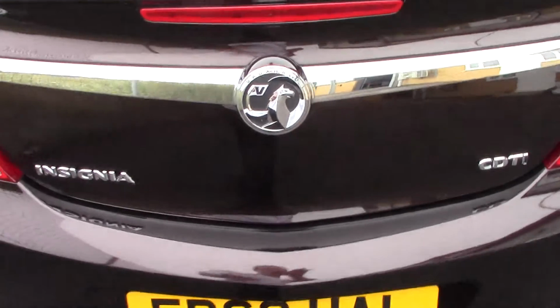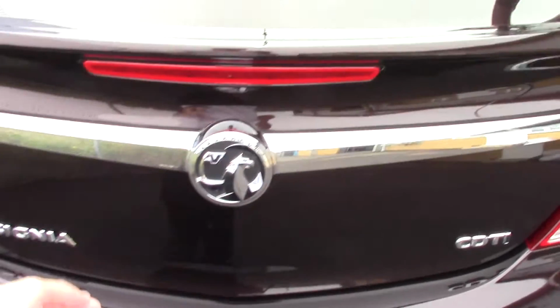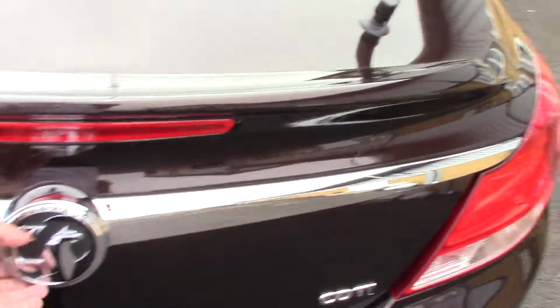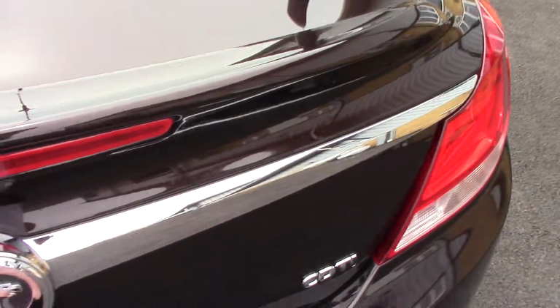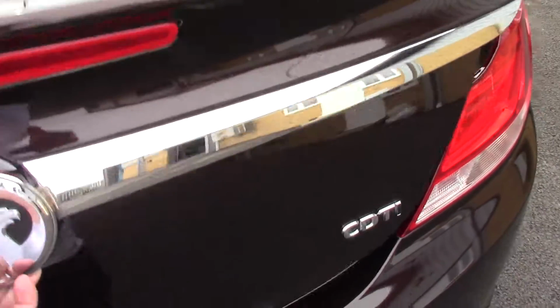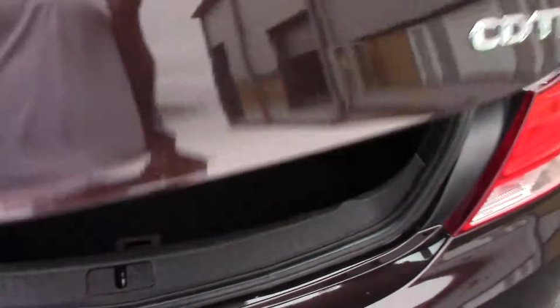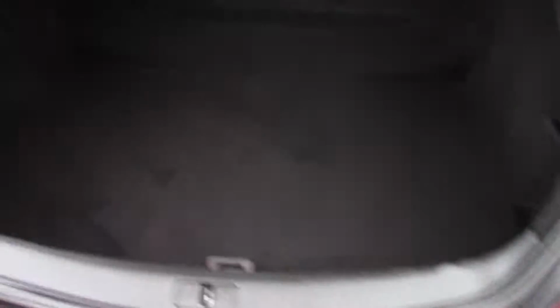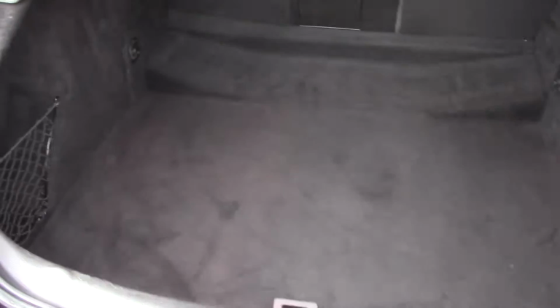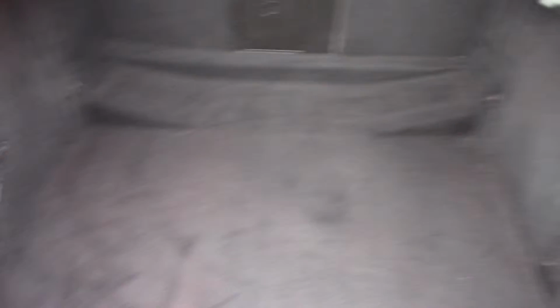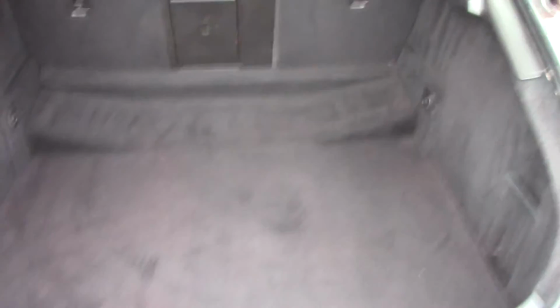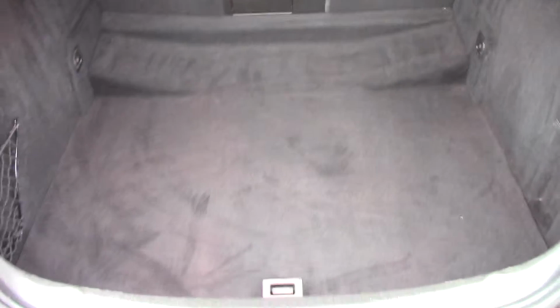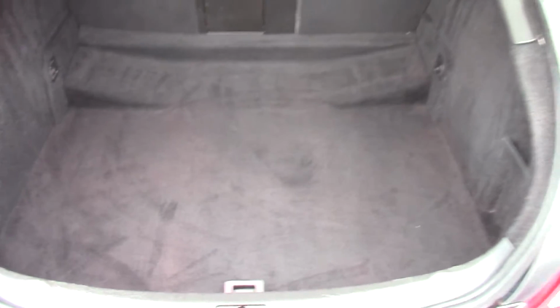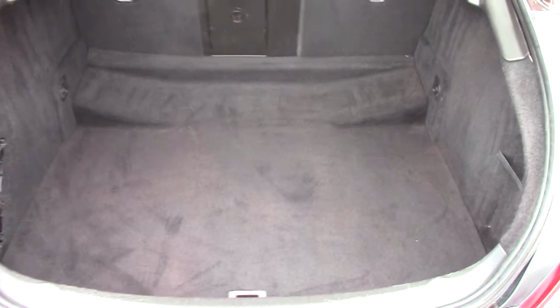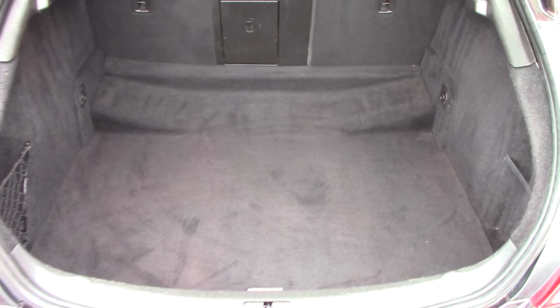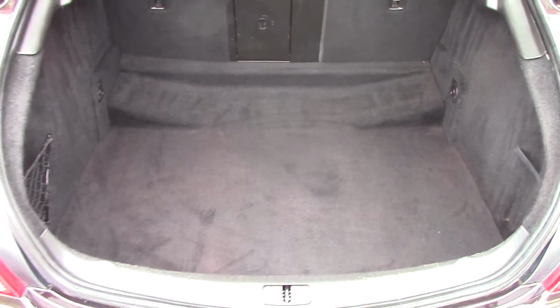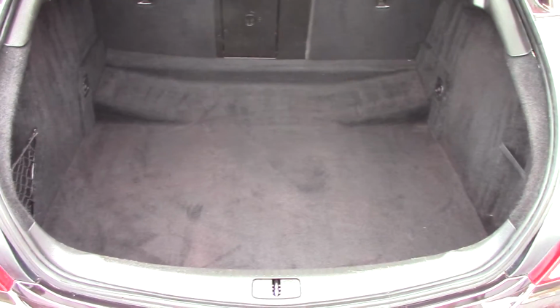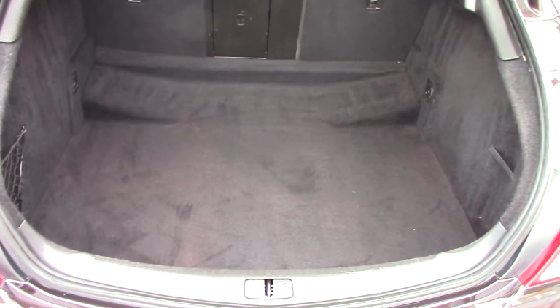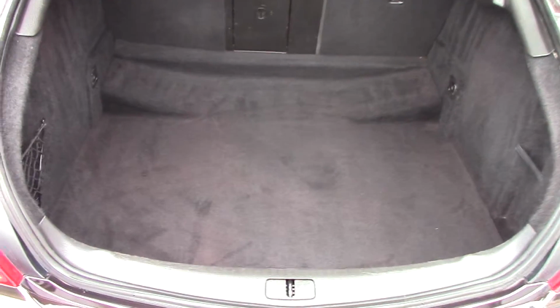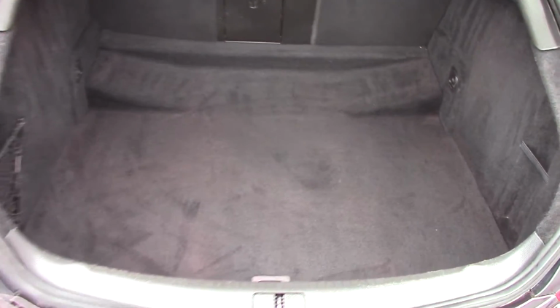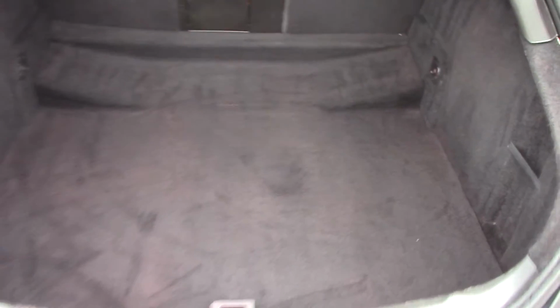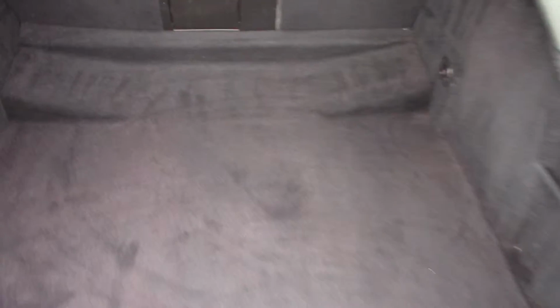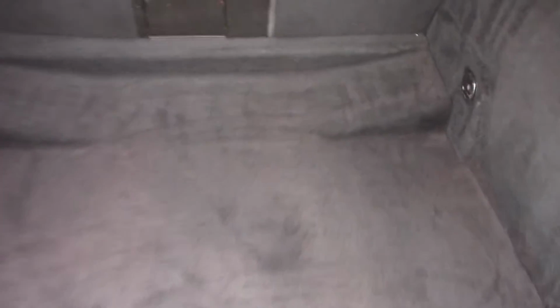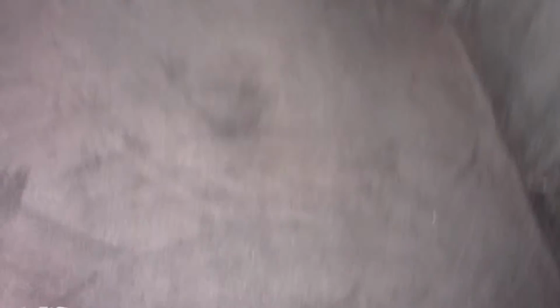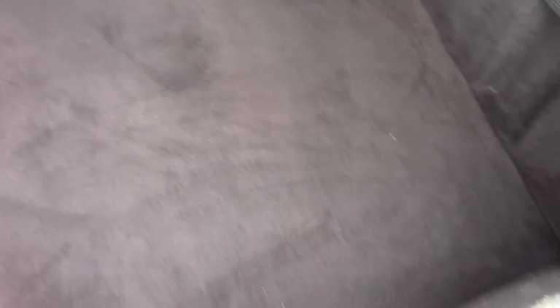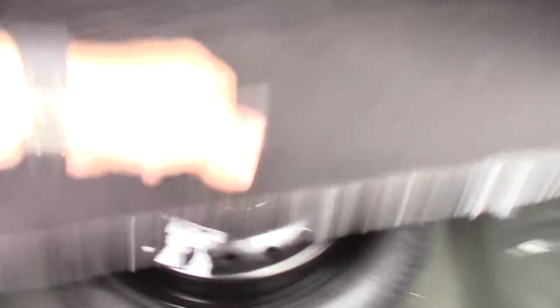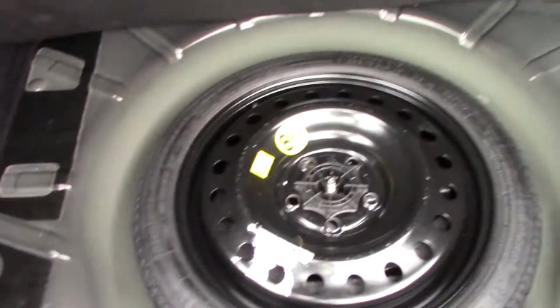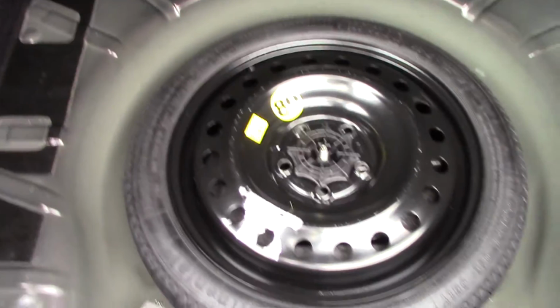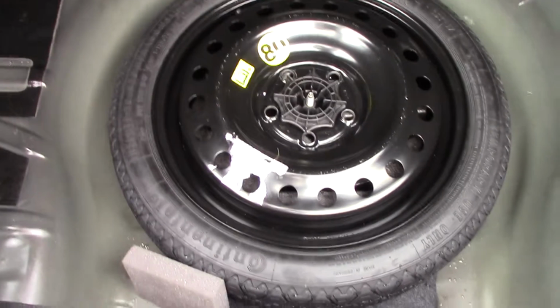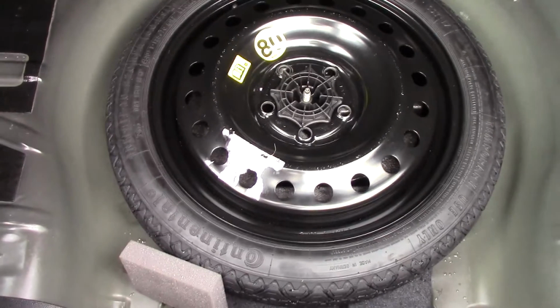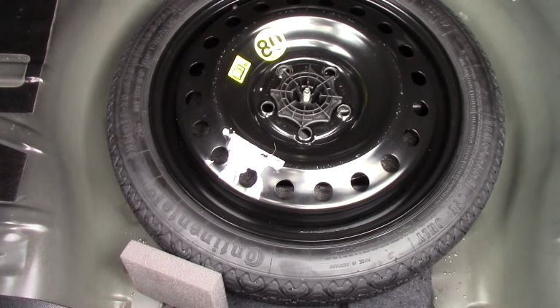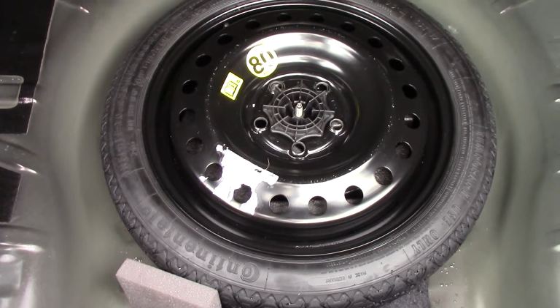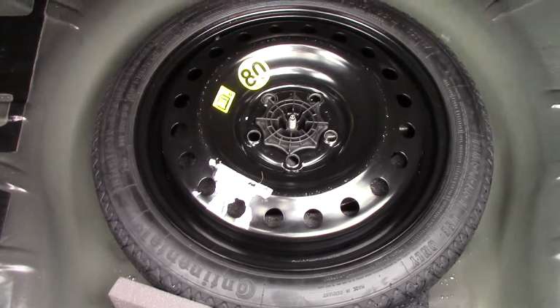Moving to the rear, open up the tailgate and you can see all the space that's in the boot. Lift up the carpet and you've got your spare wheel and toolkit there.